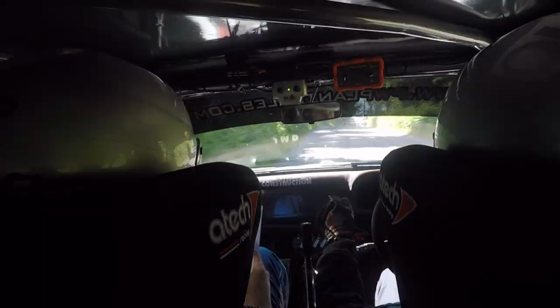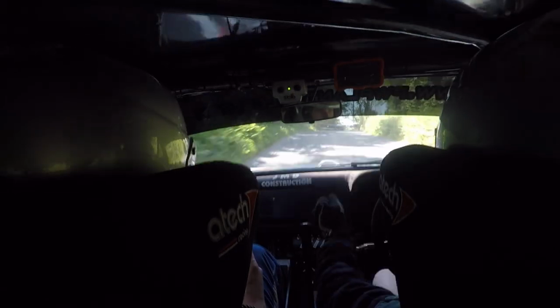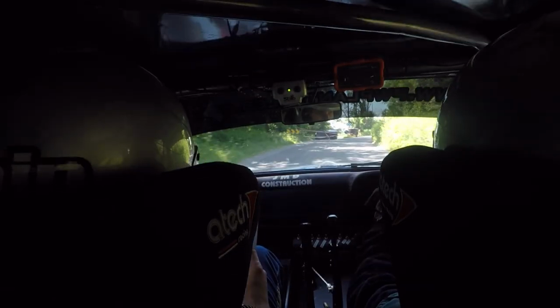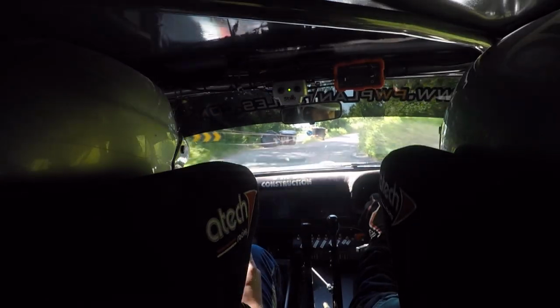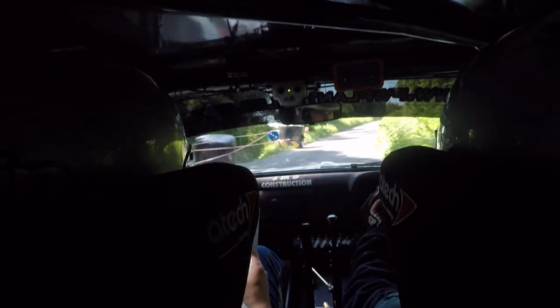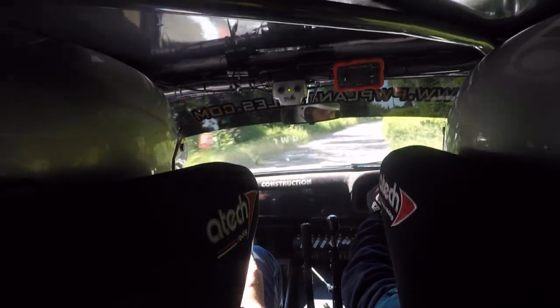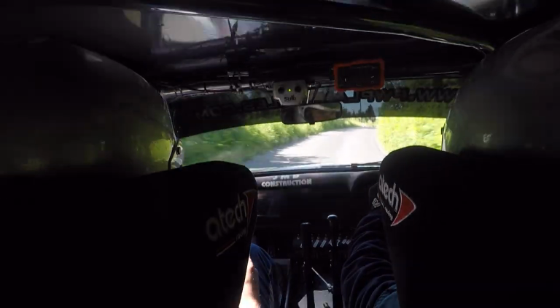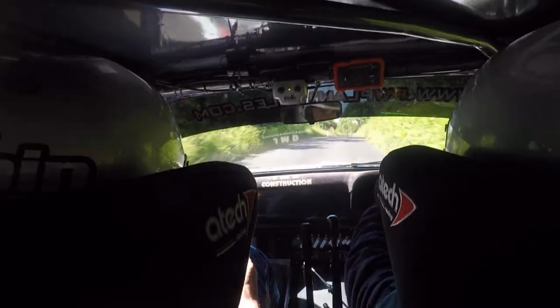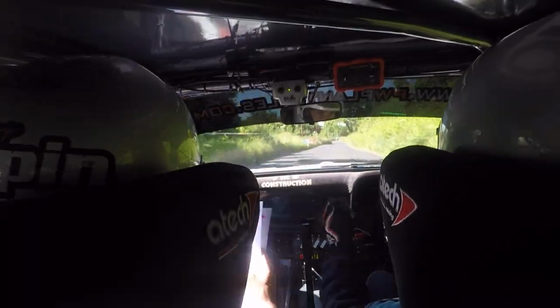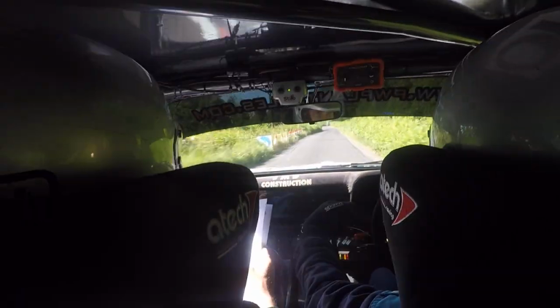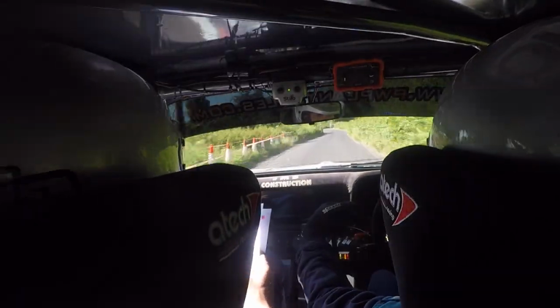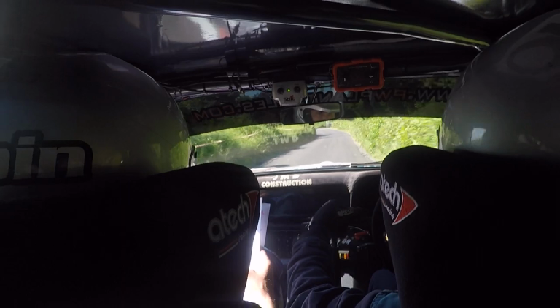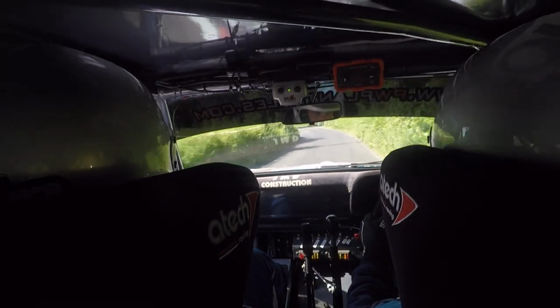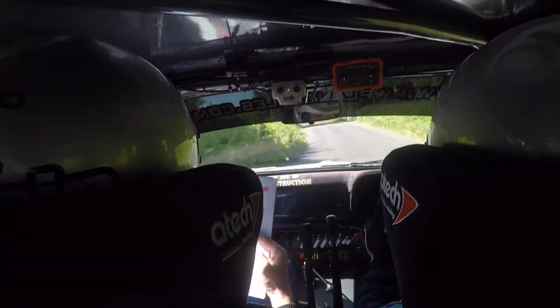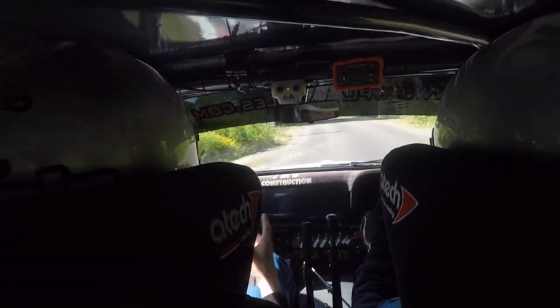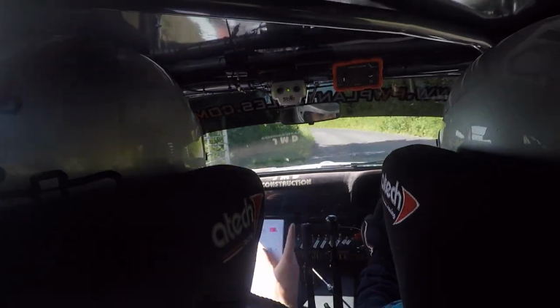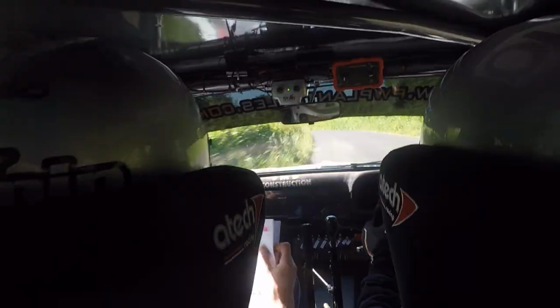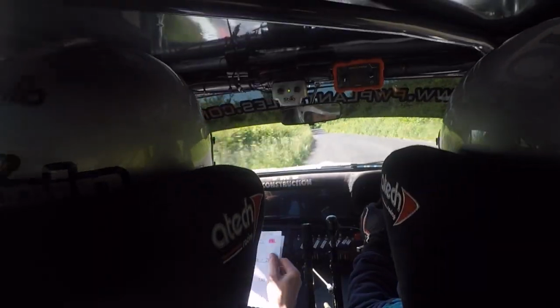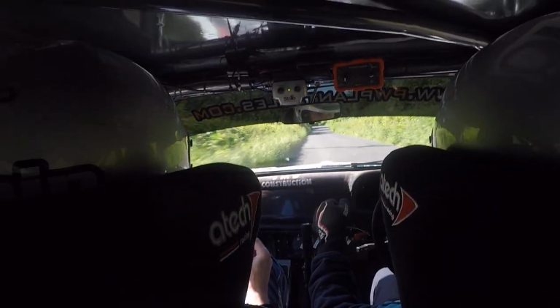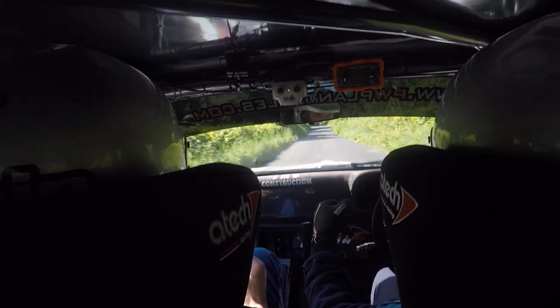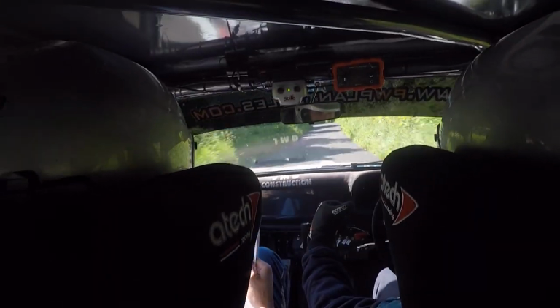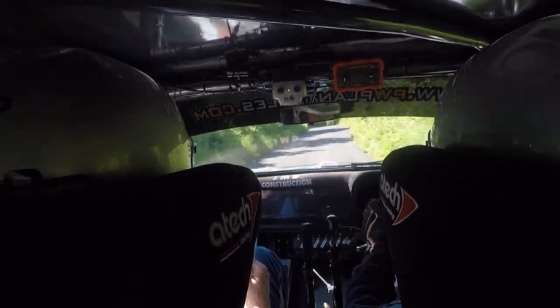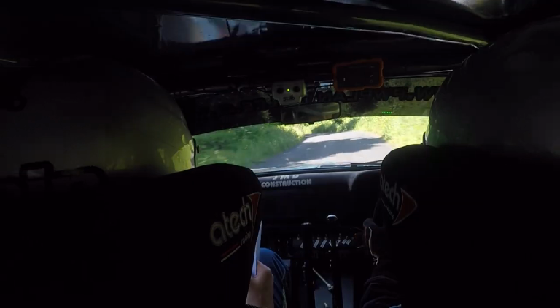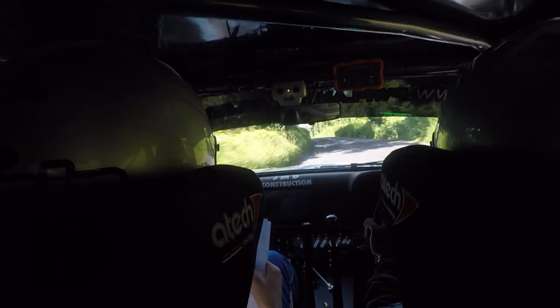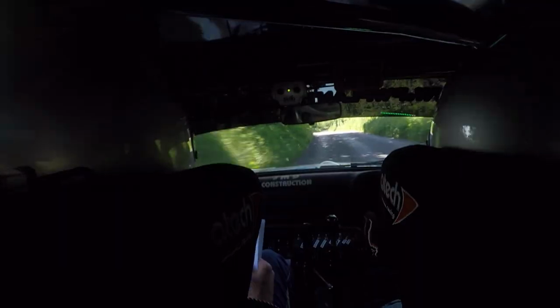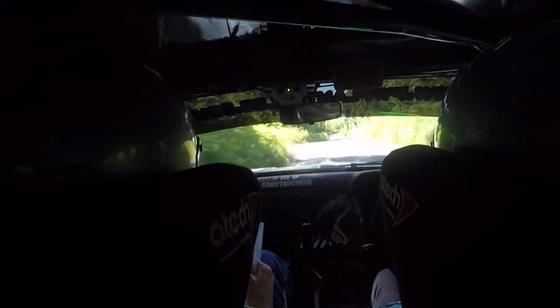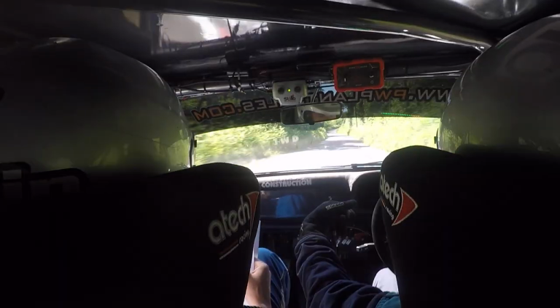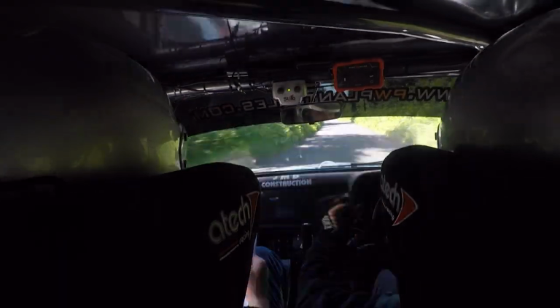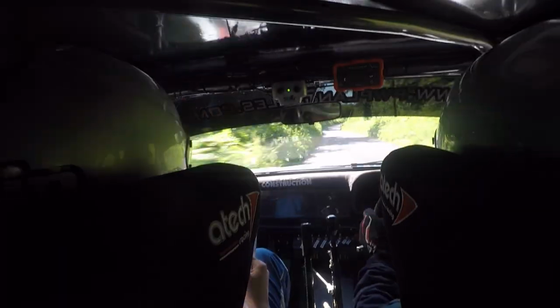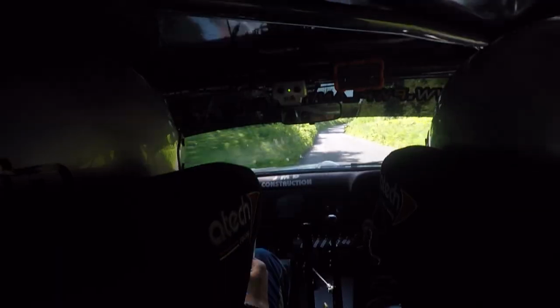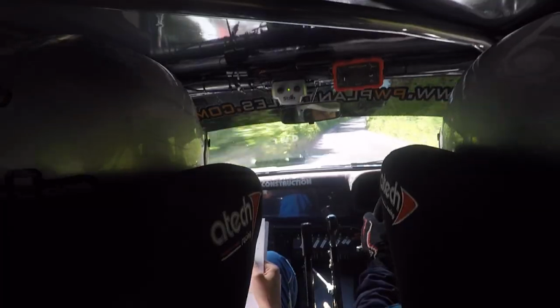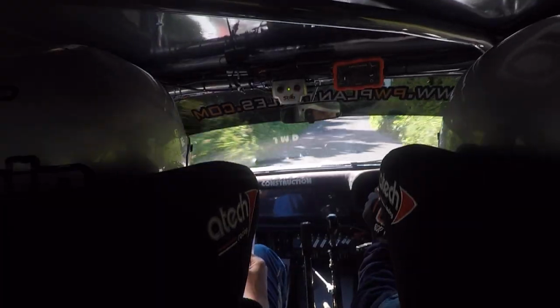Into 3 right here, into jump. 60, fast 3 left, over bump go. 100, 2 left go. 2 left go here, into flat crest. 80, late long 3 right continues over crest.